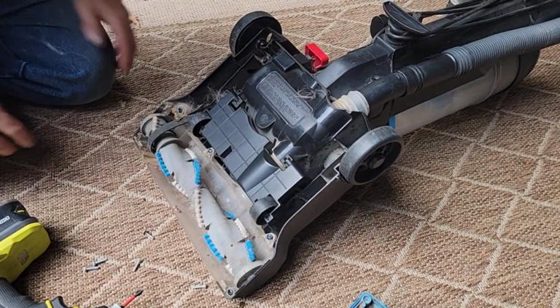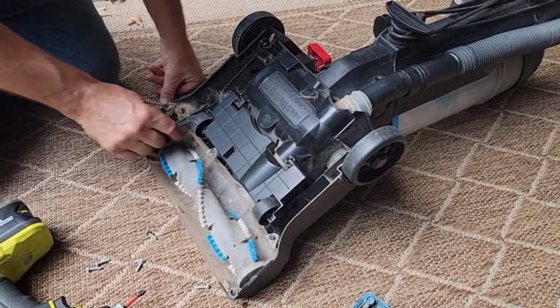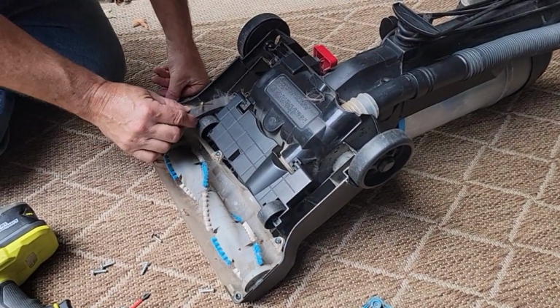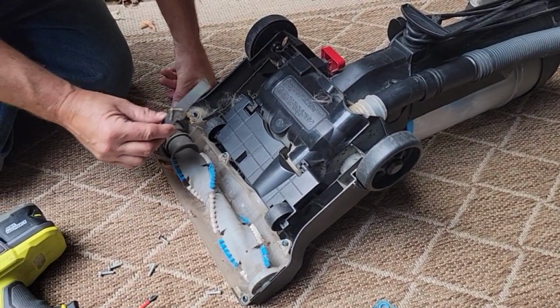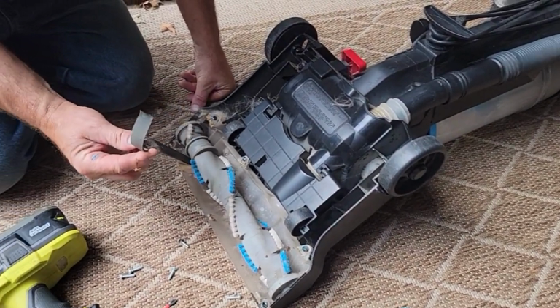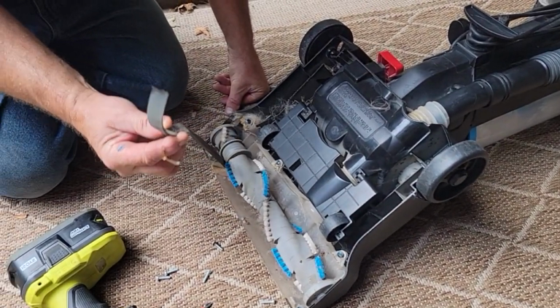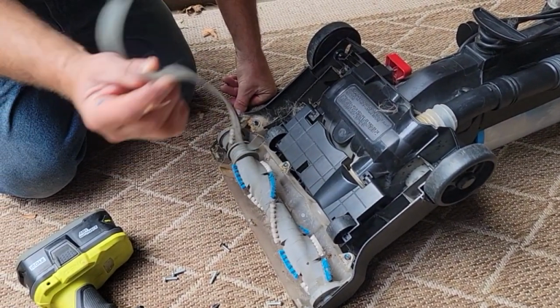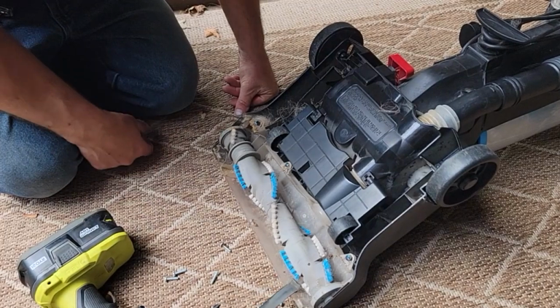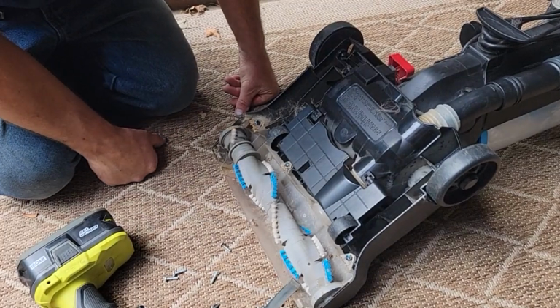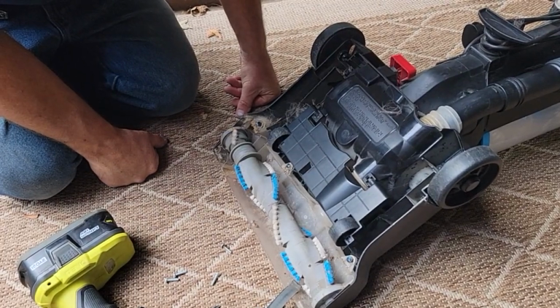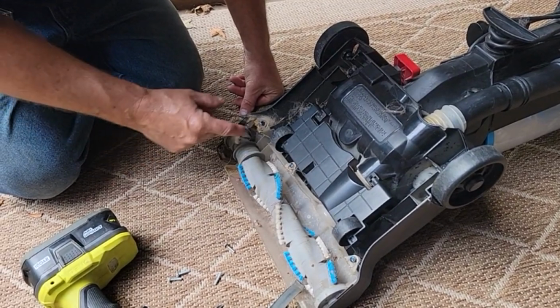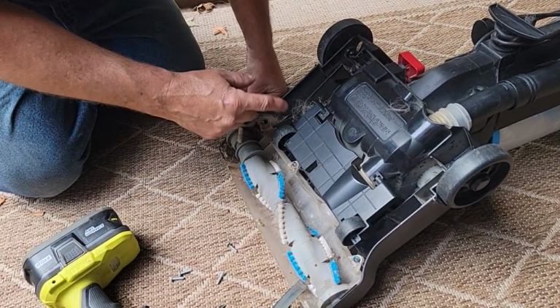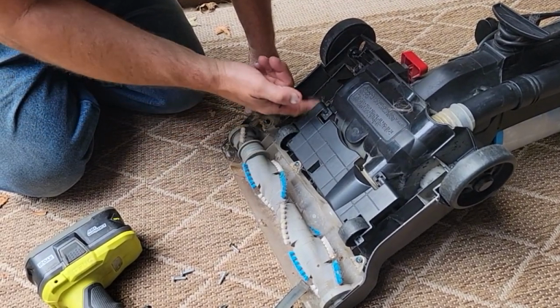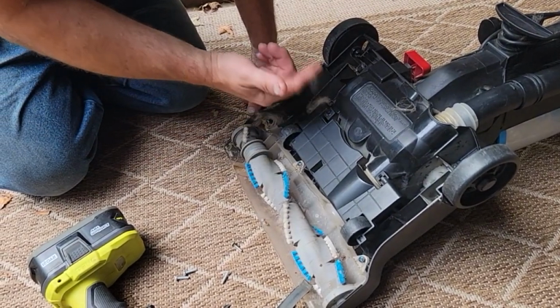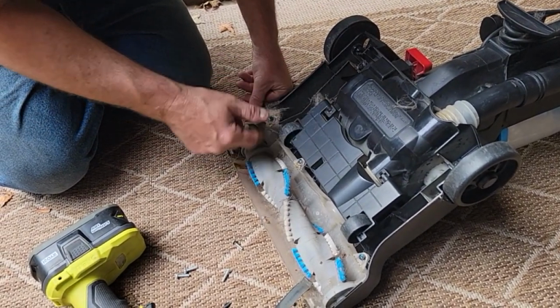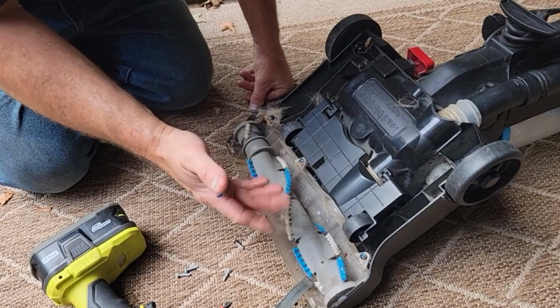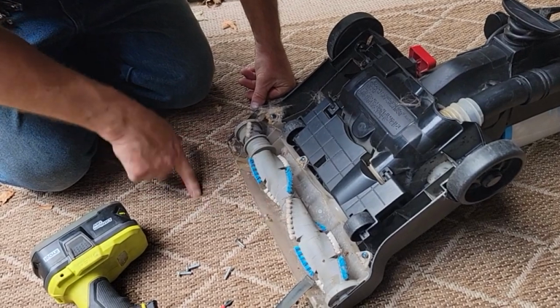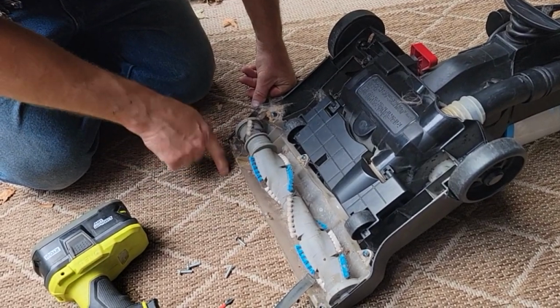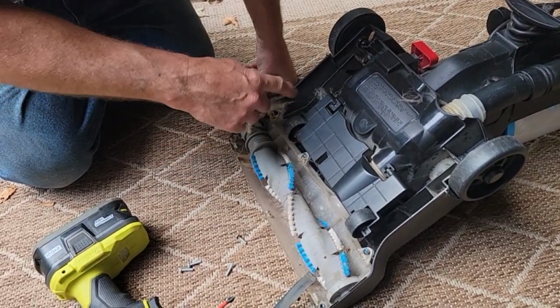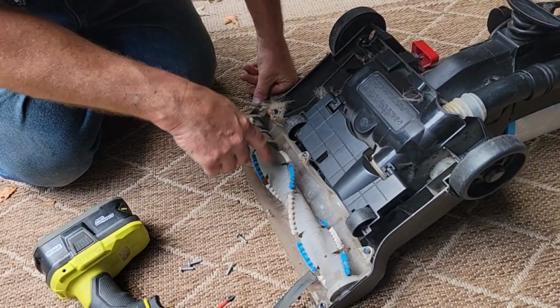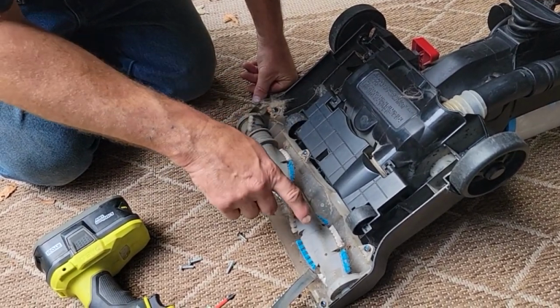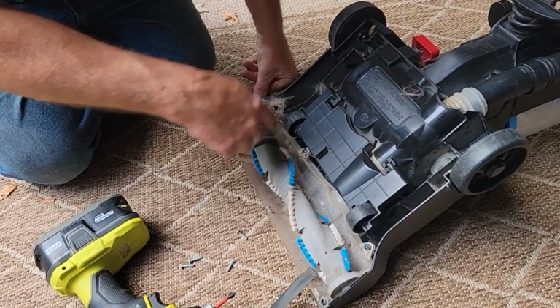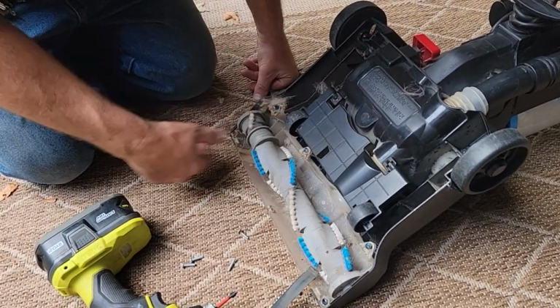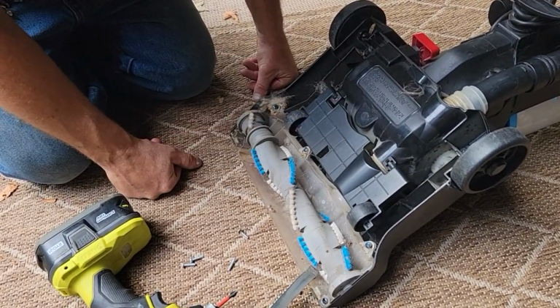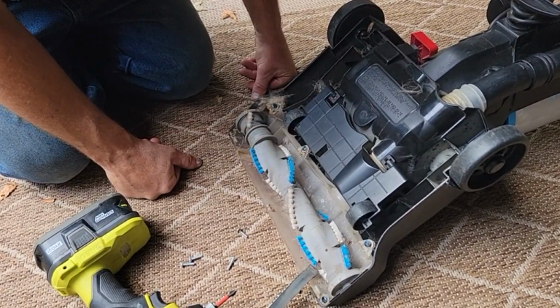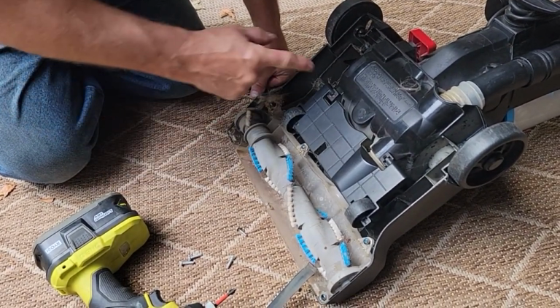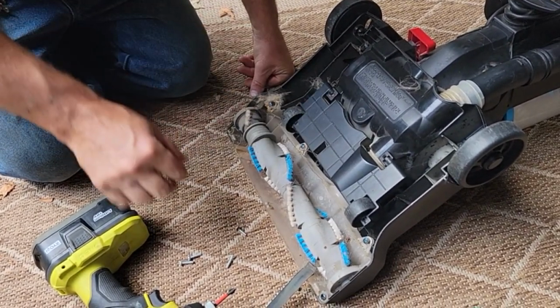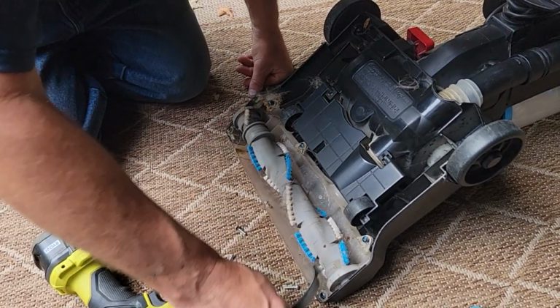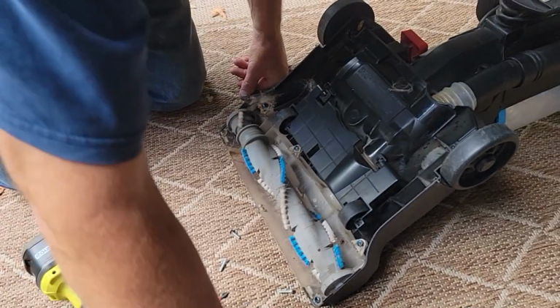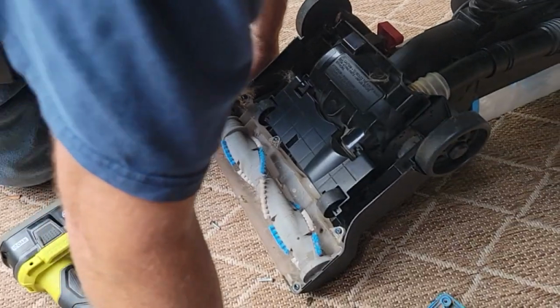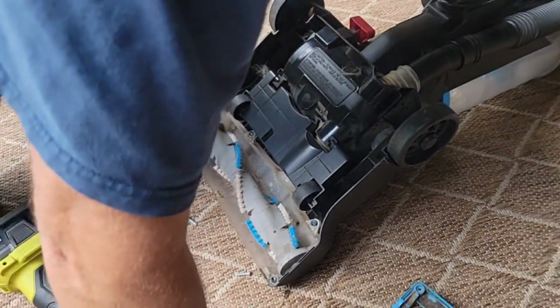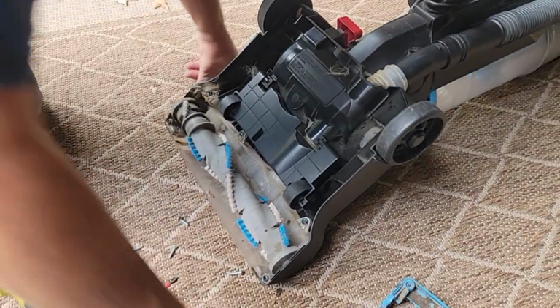Here's the belt guys. This is just dust bunnies — I'm not too worried about this. I thought it'd be all plugged up and it's not. So we're gonna put a belt on it. Let's get a razor blade and open the package.